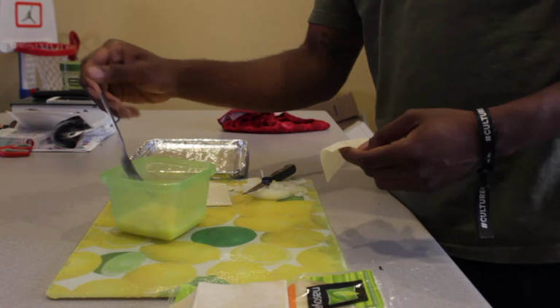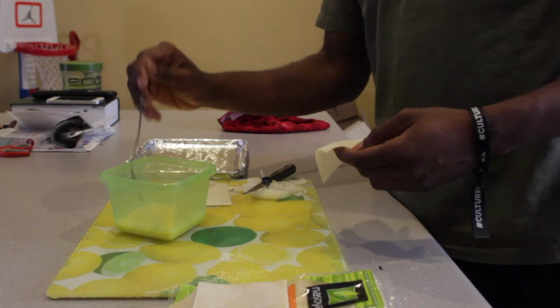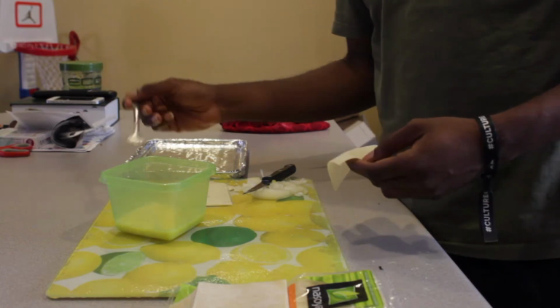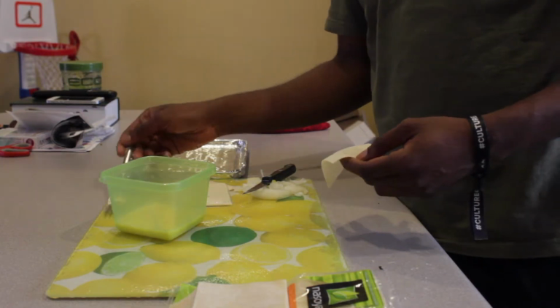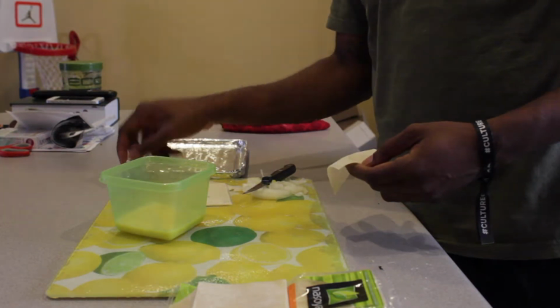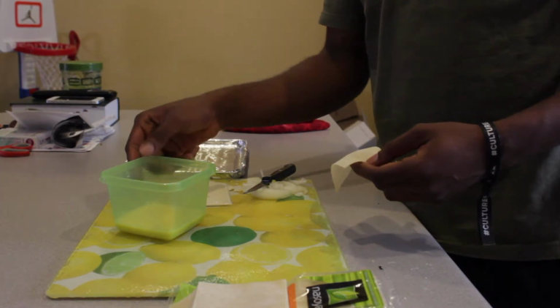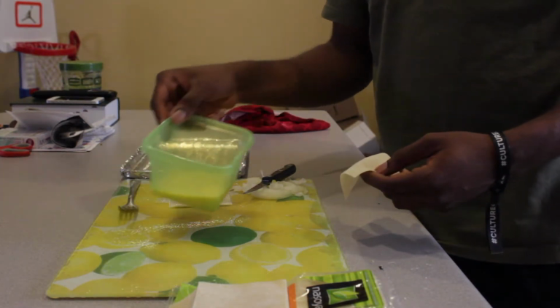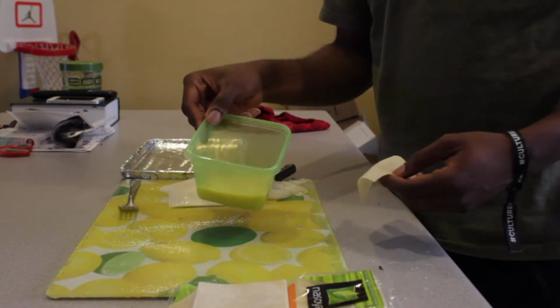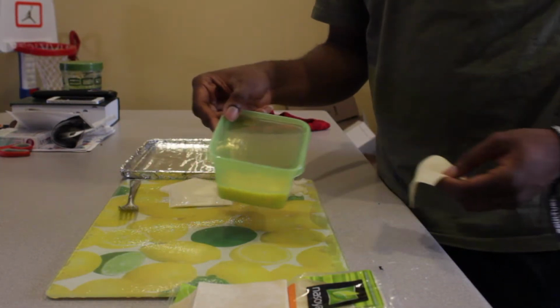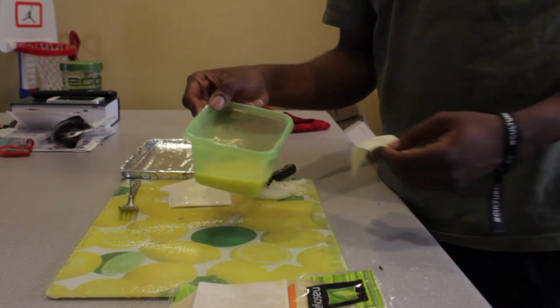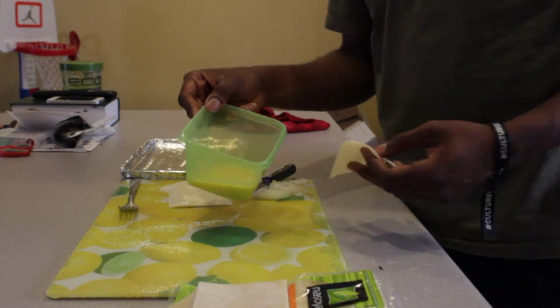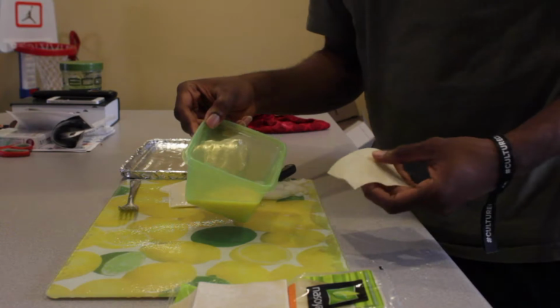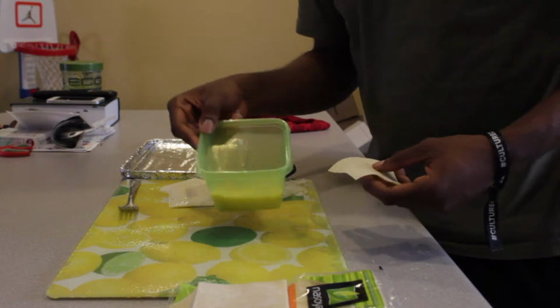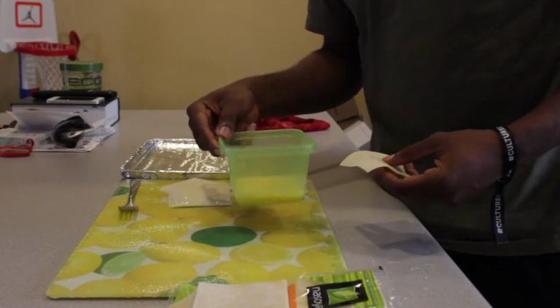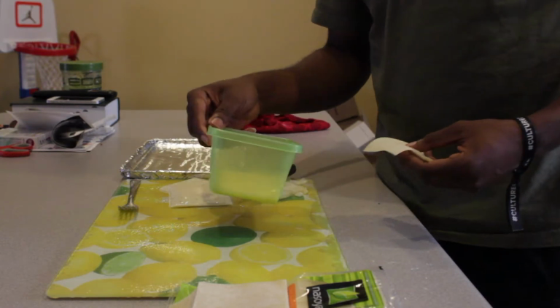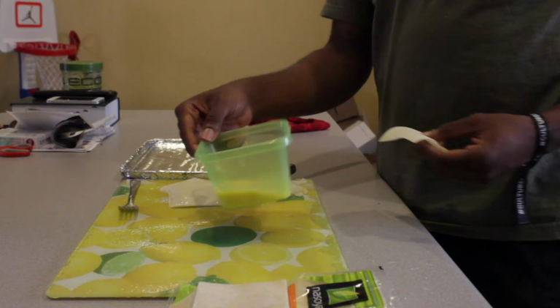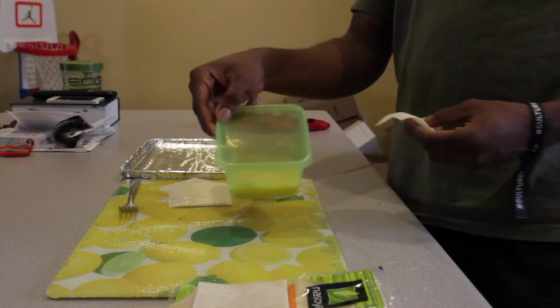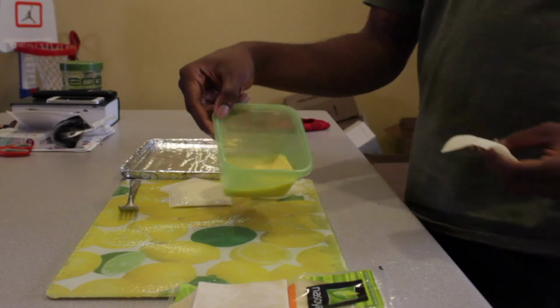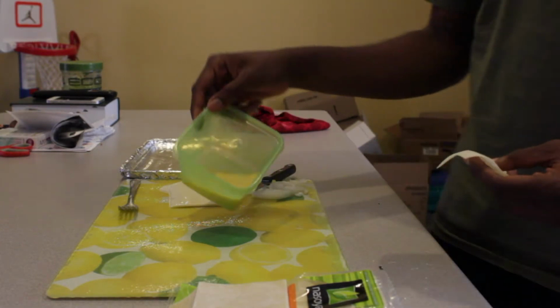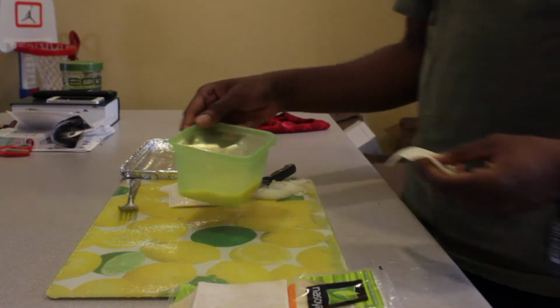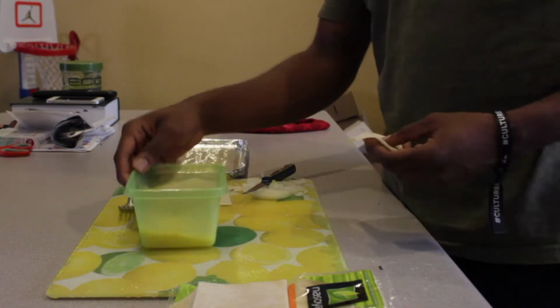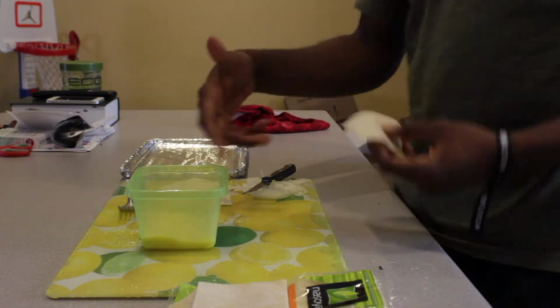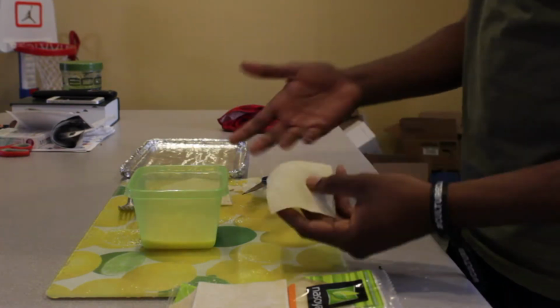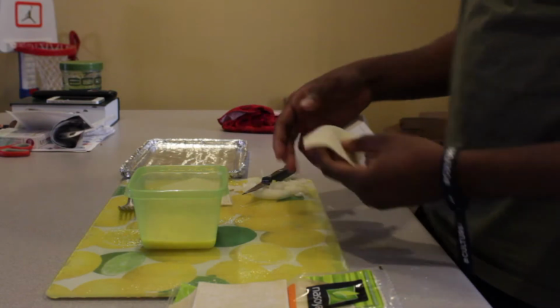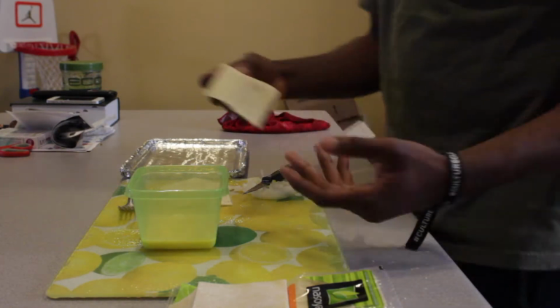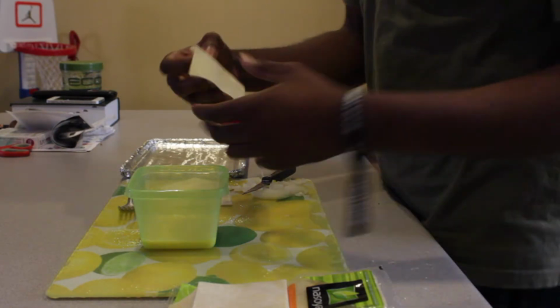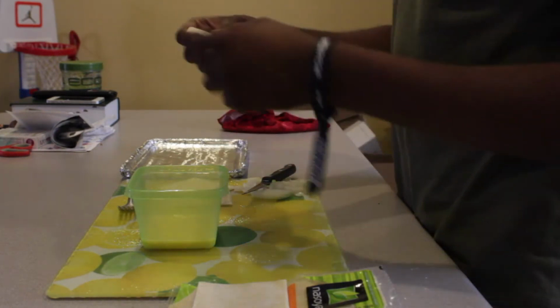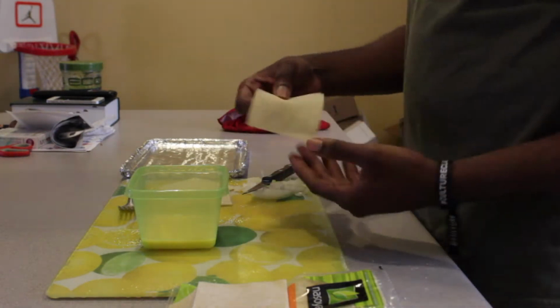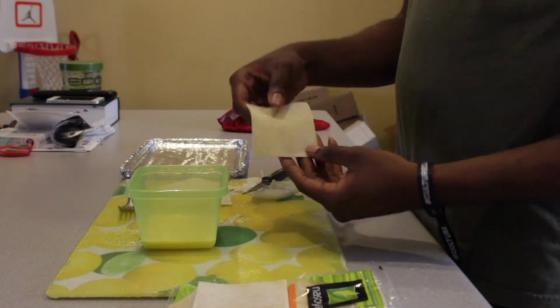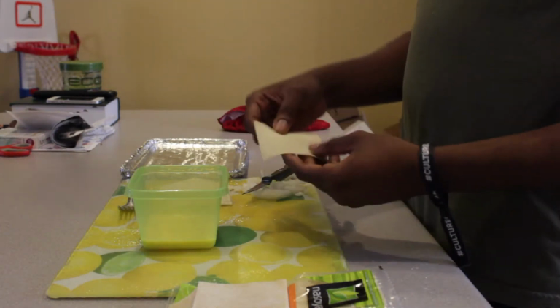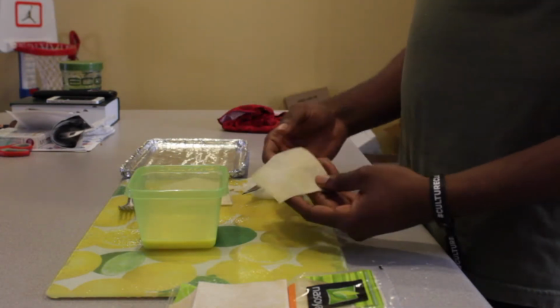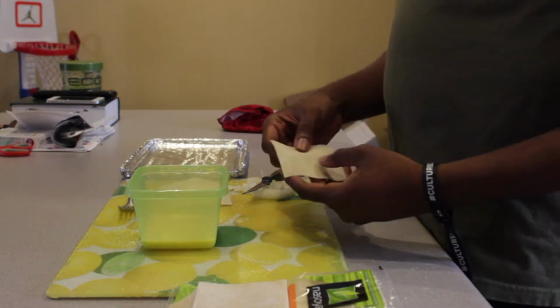I got to mix the egg whites also with like a couple tablespoons of water. Don't forget to do that — mix it with a couple tablespoons. The purpose of the egg whites and the water is for the wonton itself.